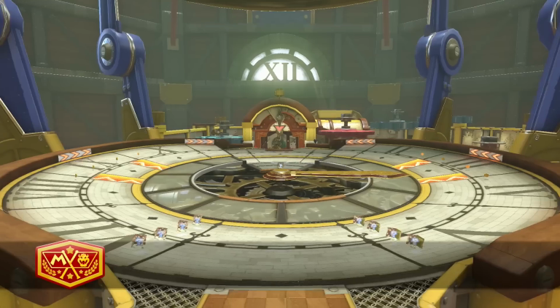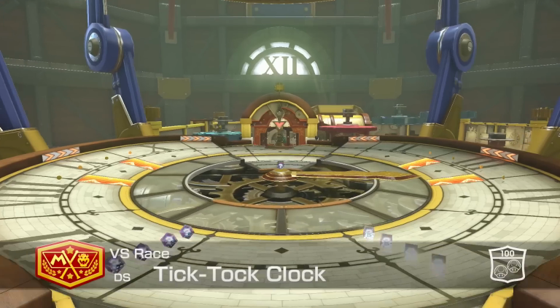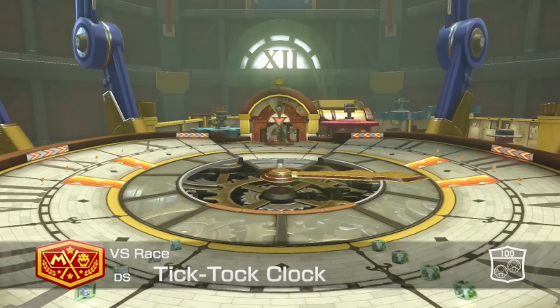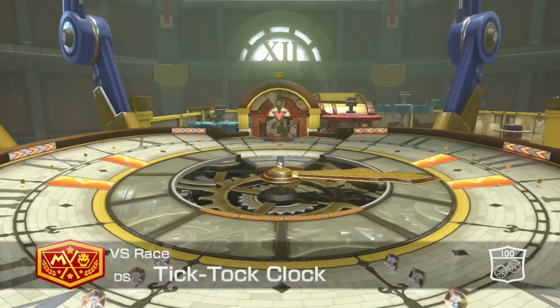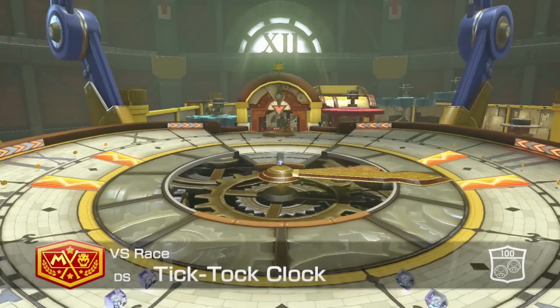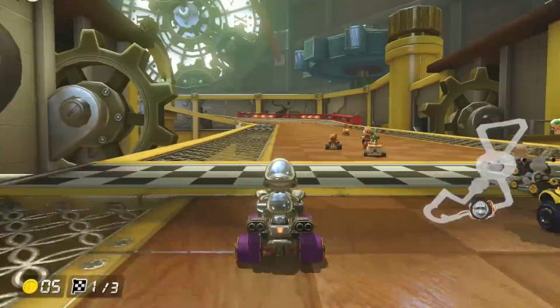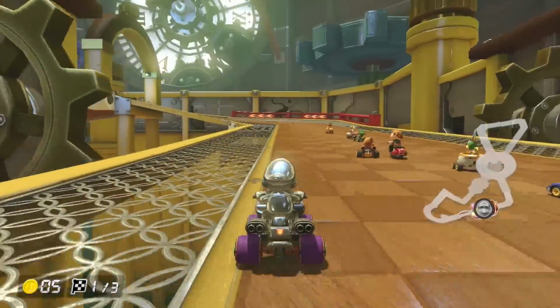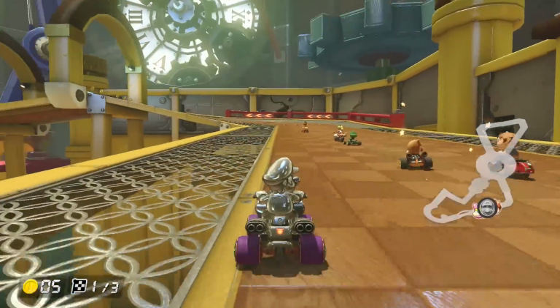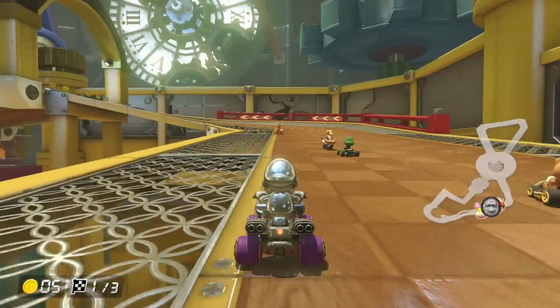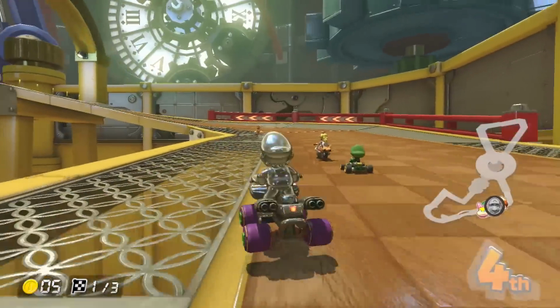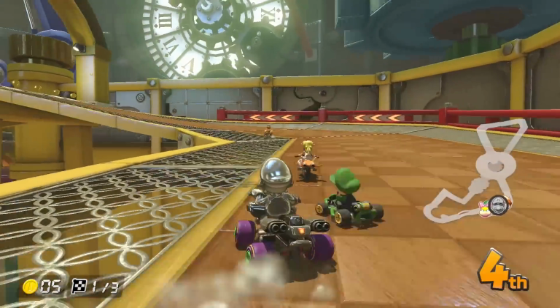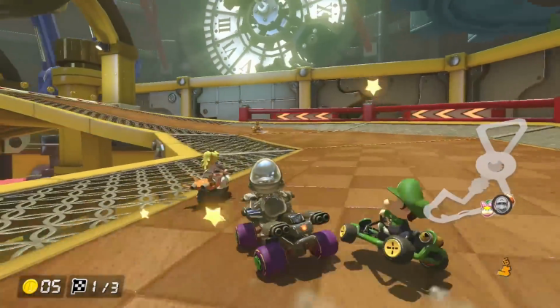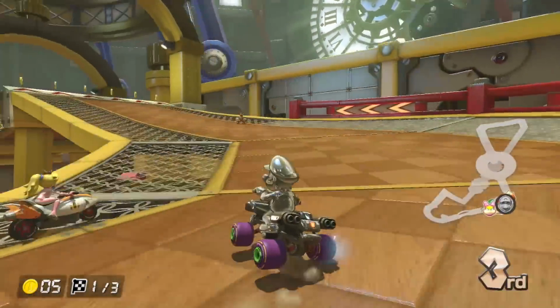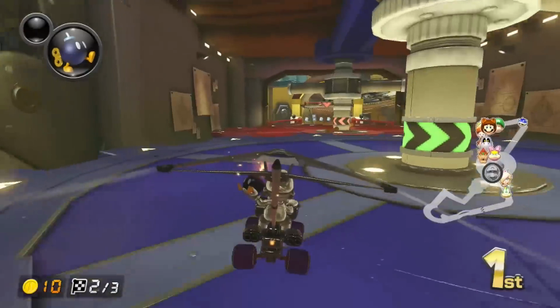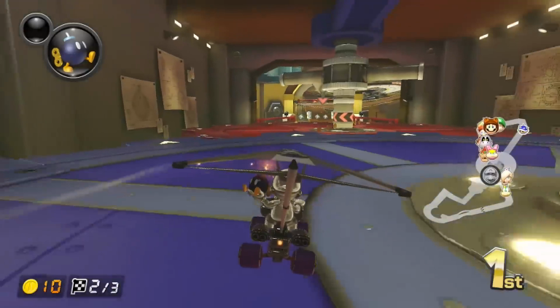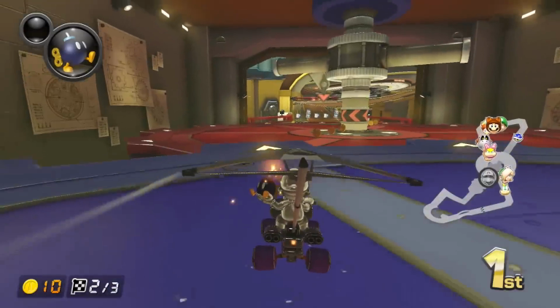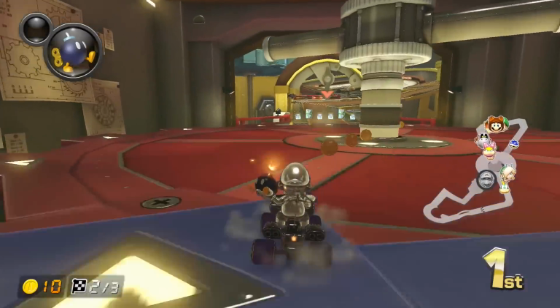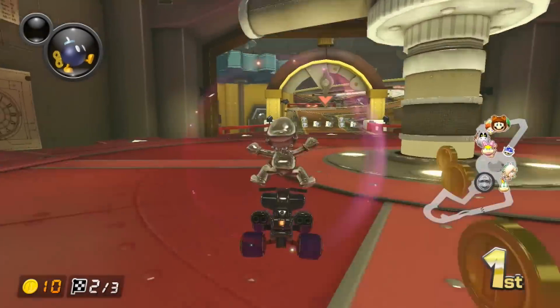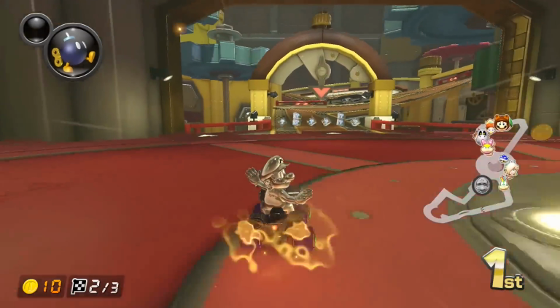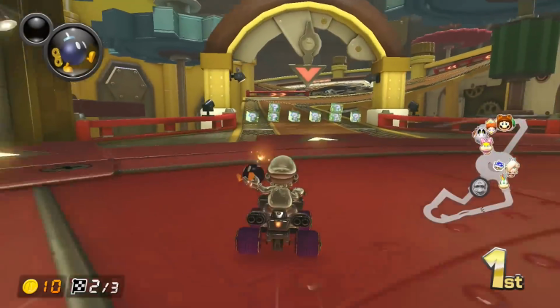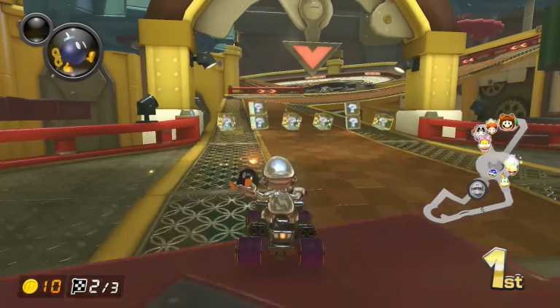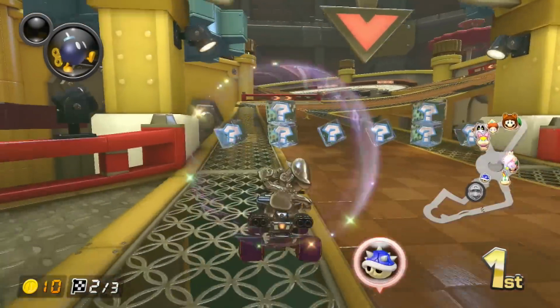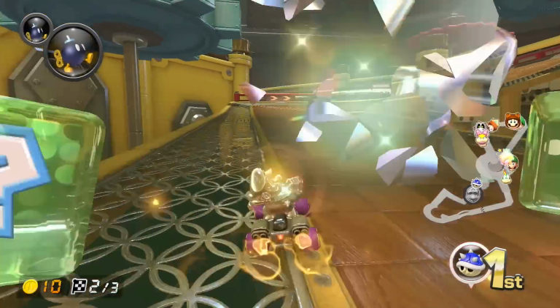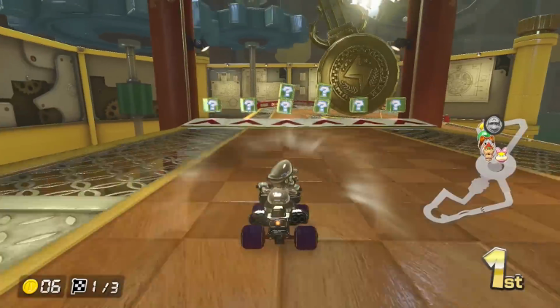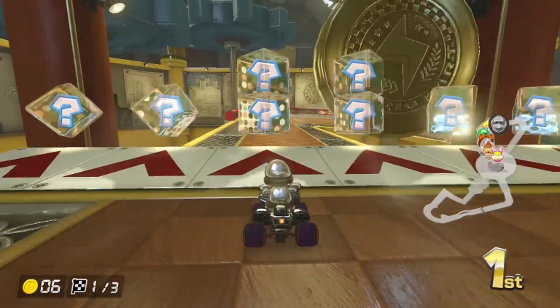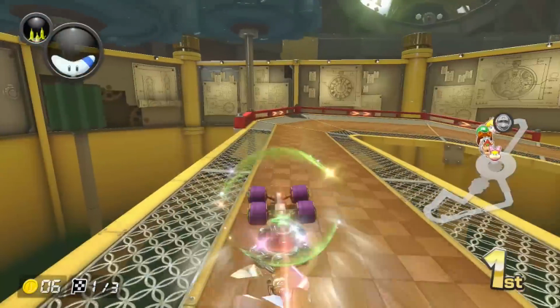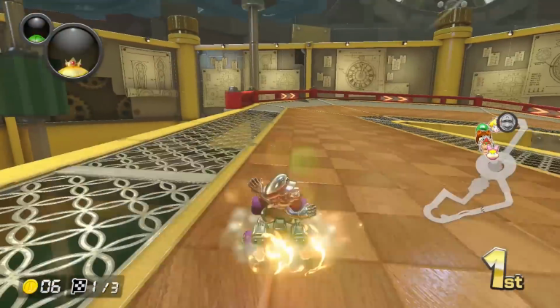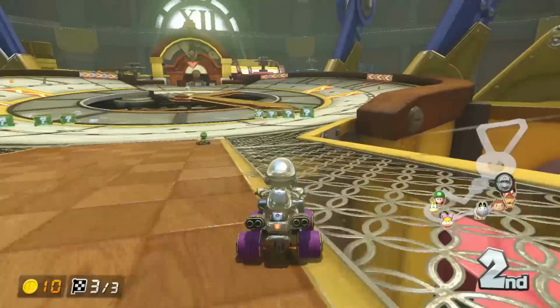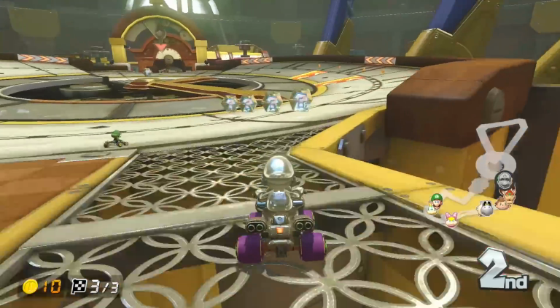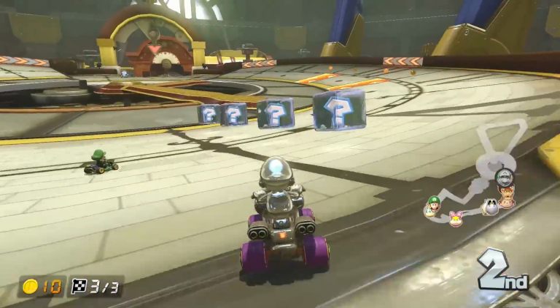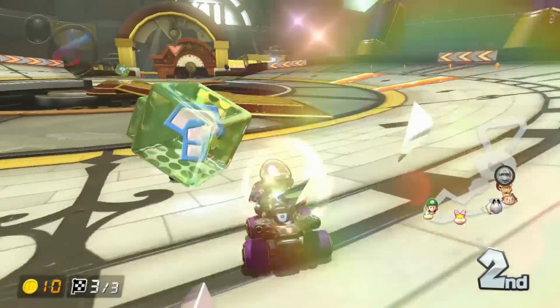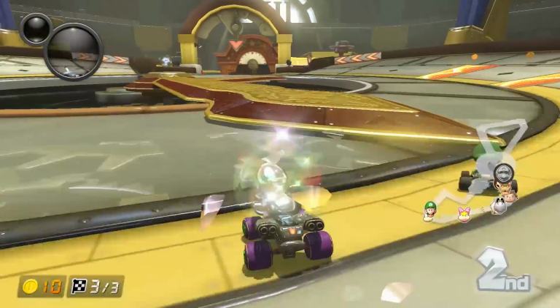At number 4 is Tick Tock Clock. This course is like driving through the workings of a giant clock. Because of this, it feels like everything is moving. You're using cogs to boost your speed and avoiding giant swaying pendulums.